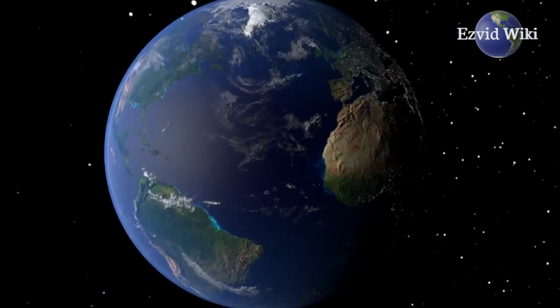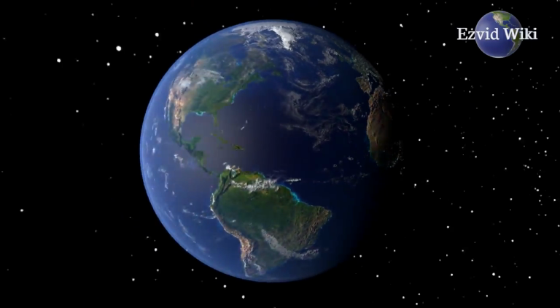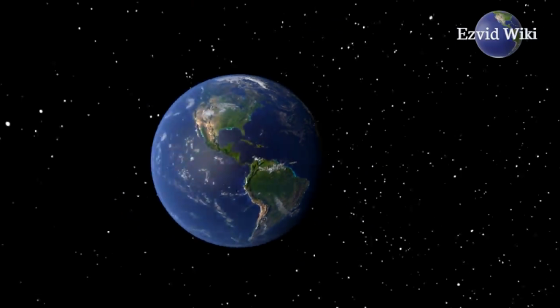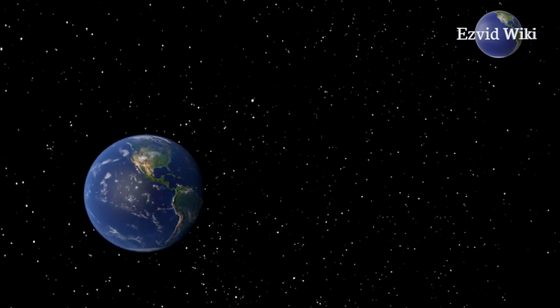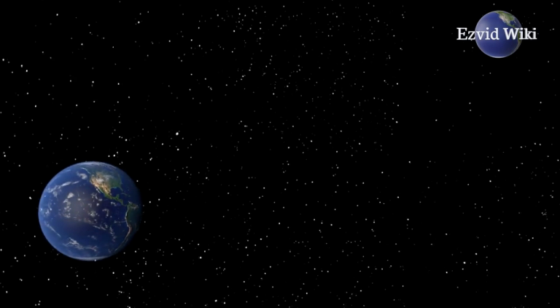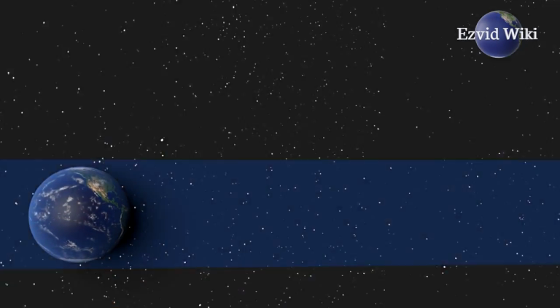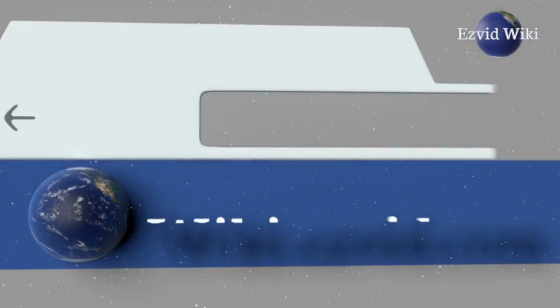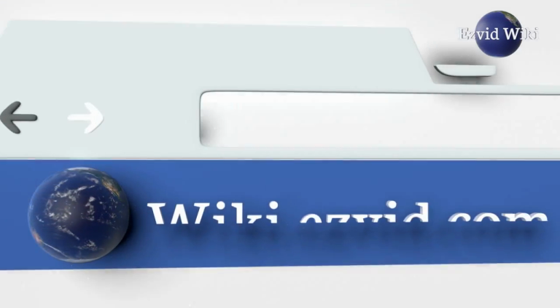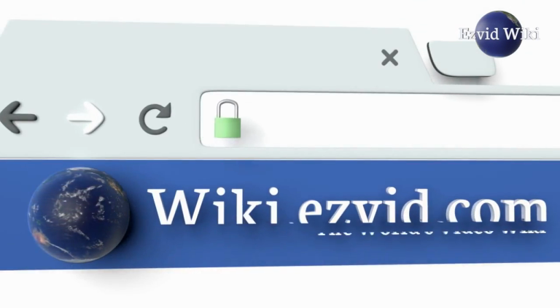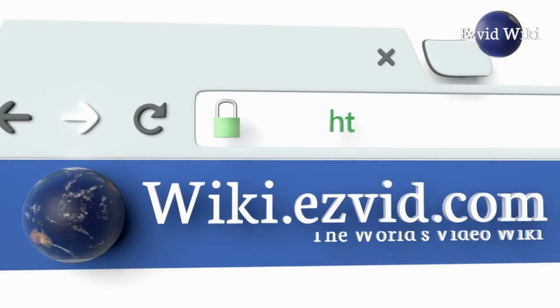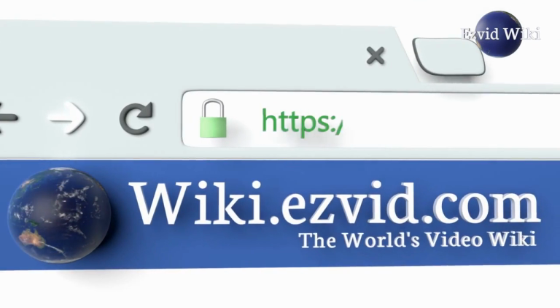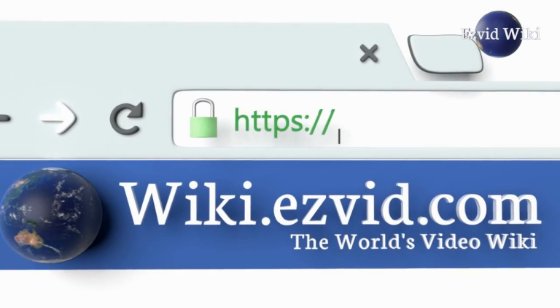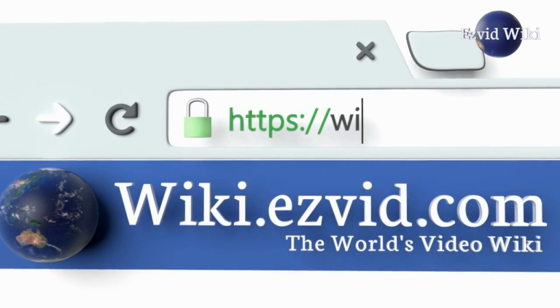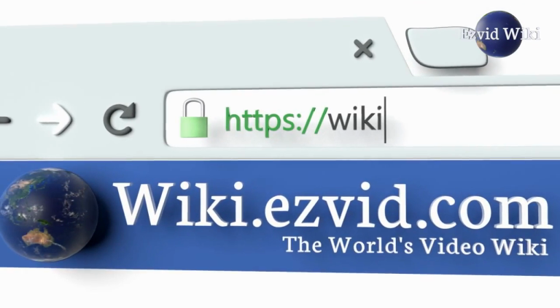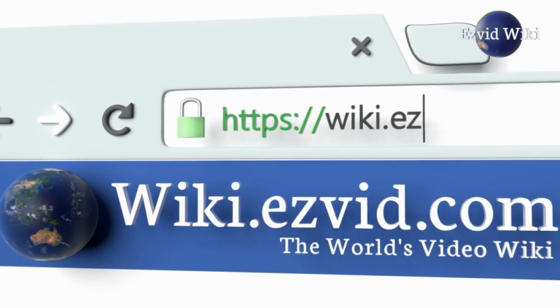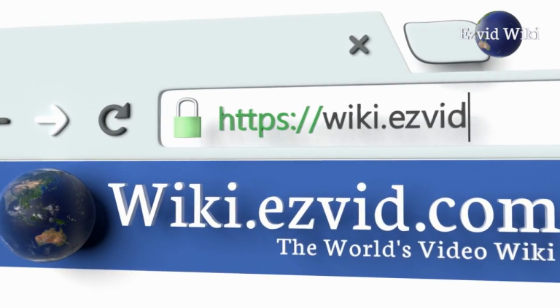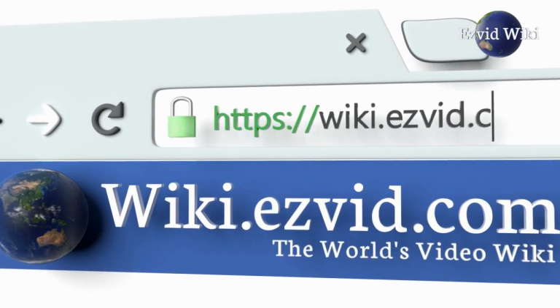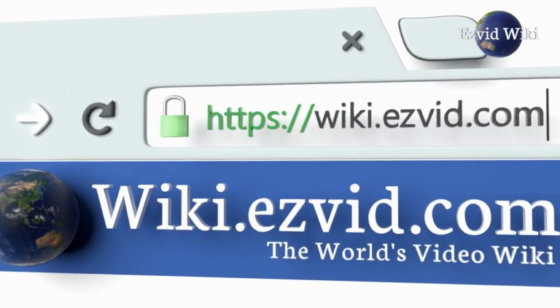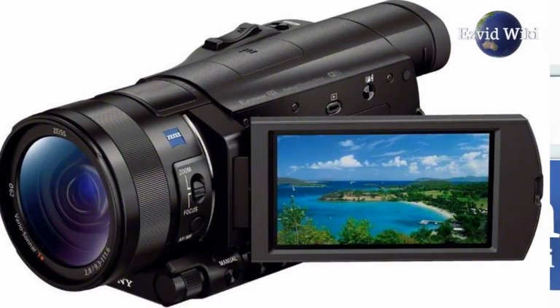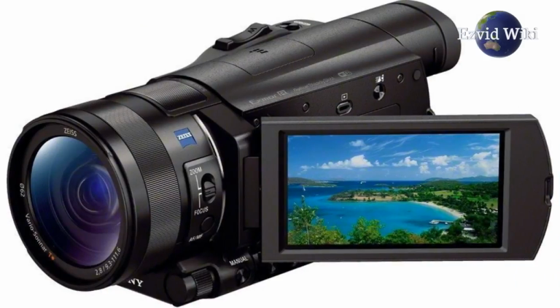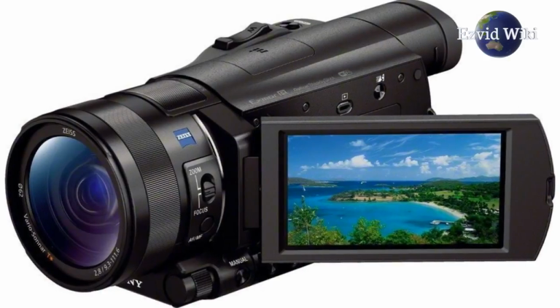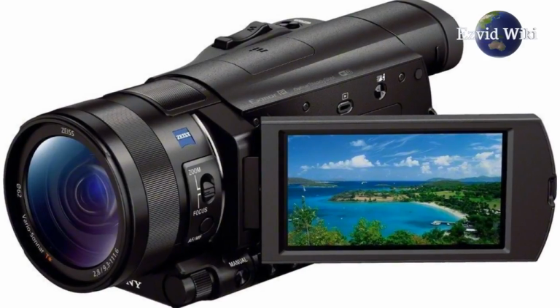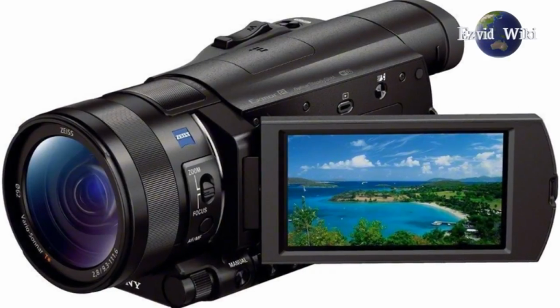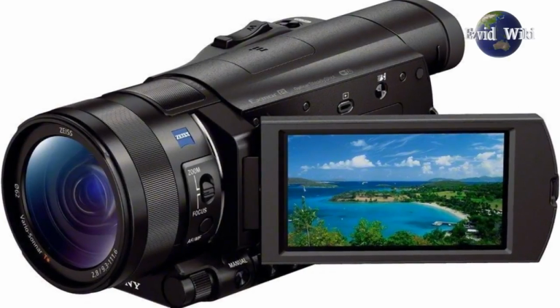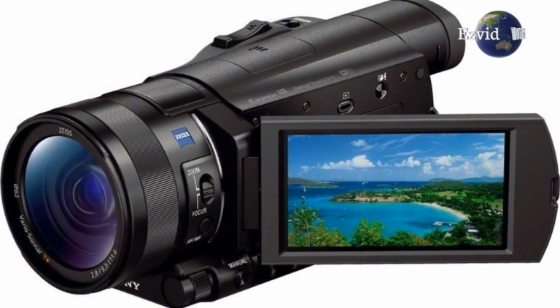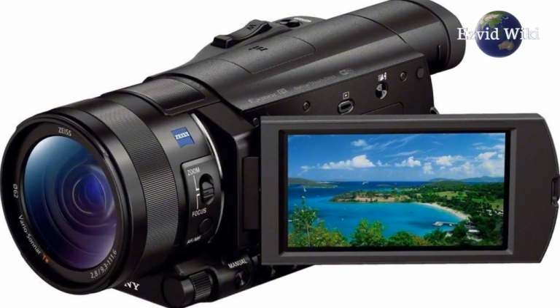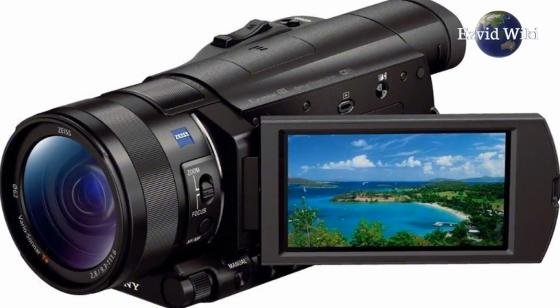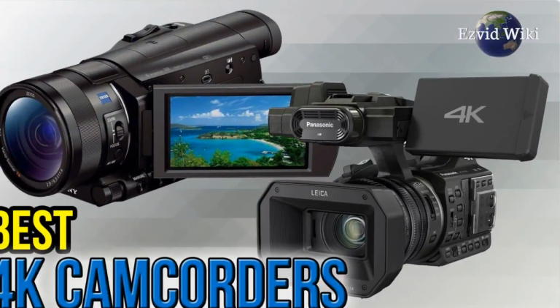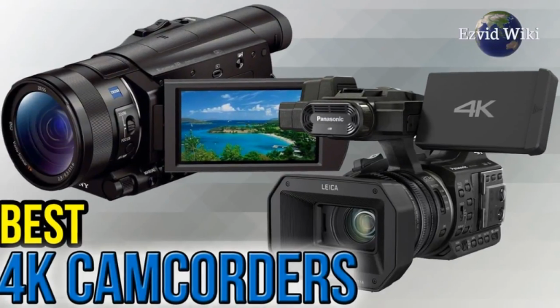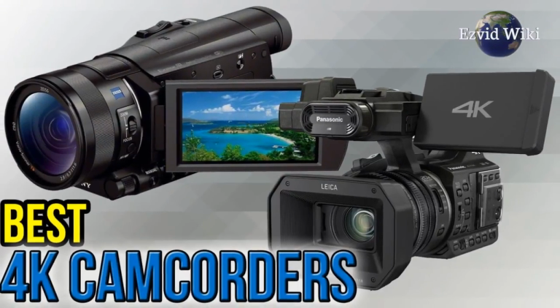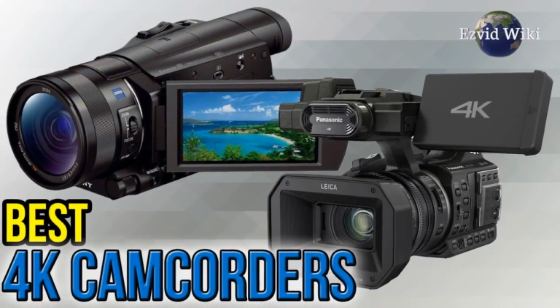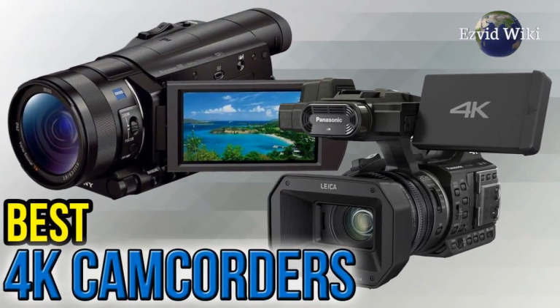Wiki.EasyVid.com is the world's video wiki, with hundreds of millions of users. There you can see the most recently updated list of the best 4K camcorders available.